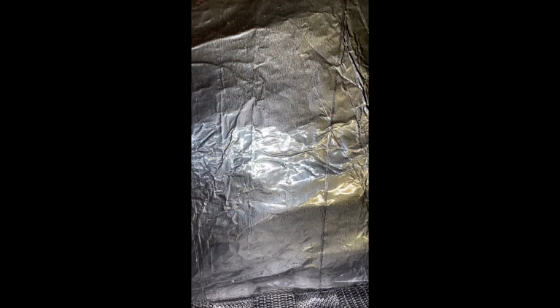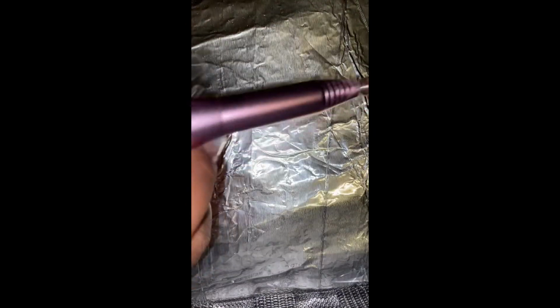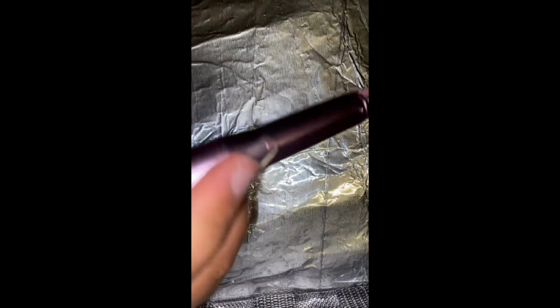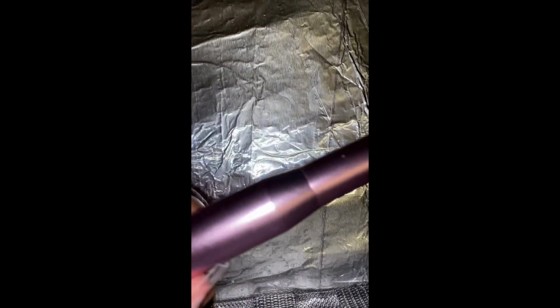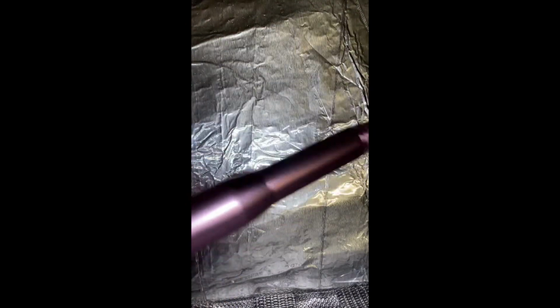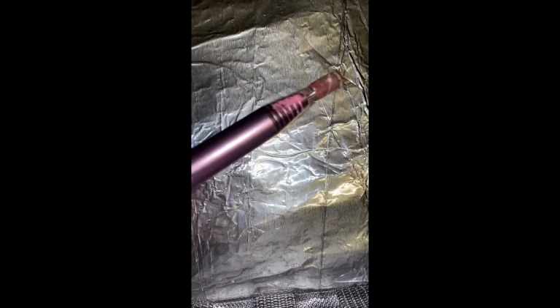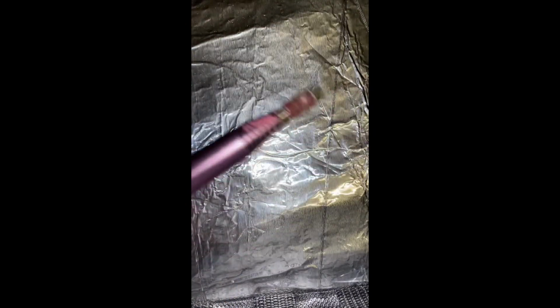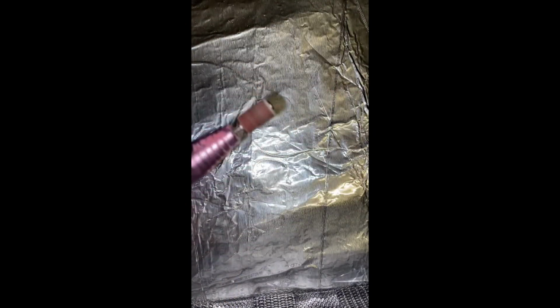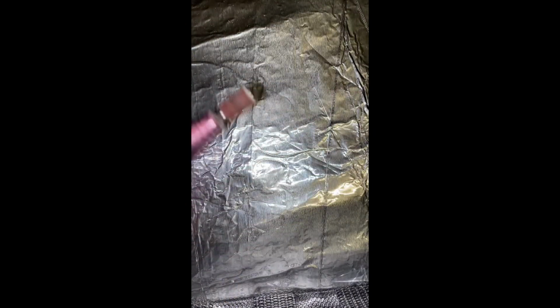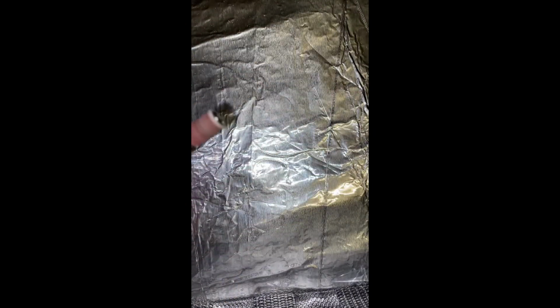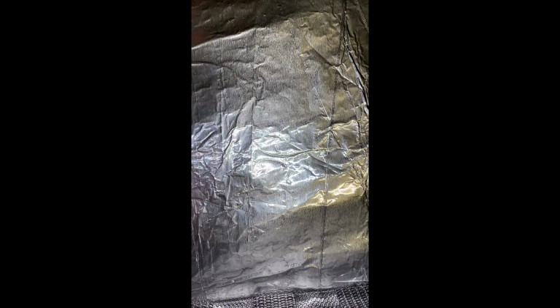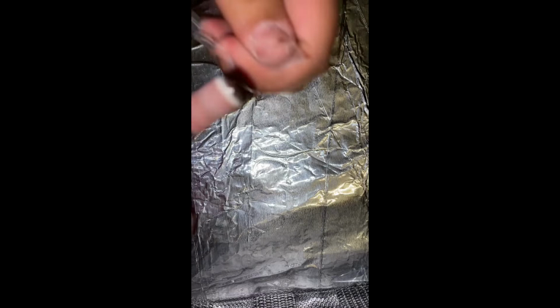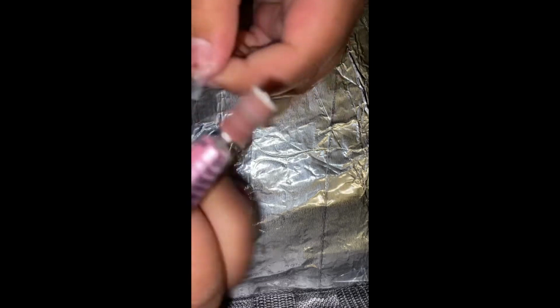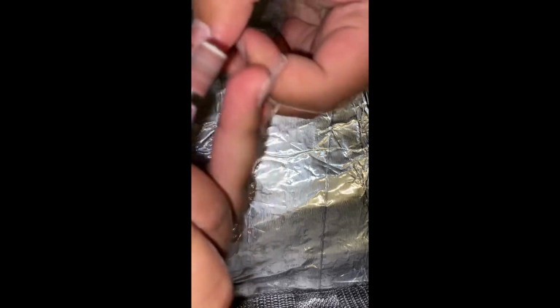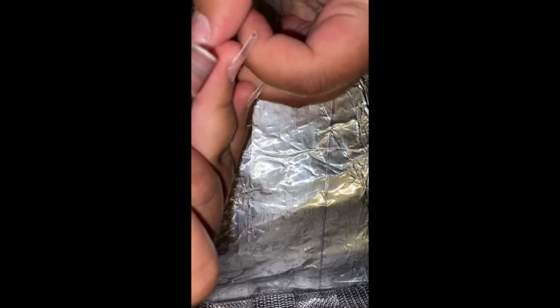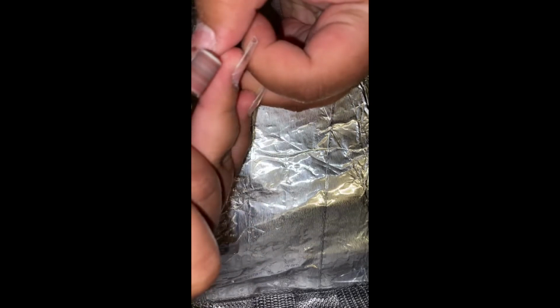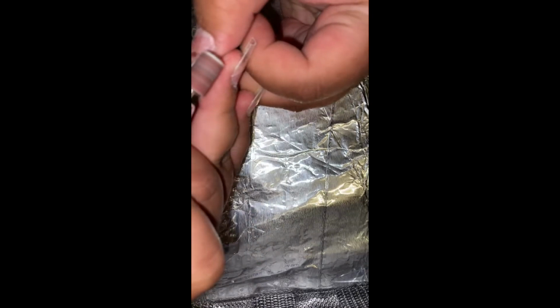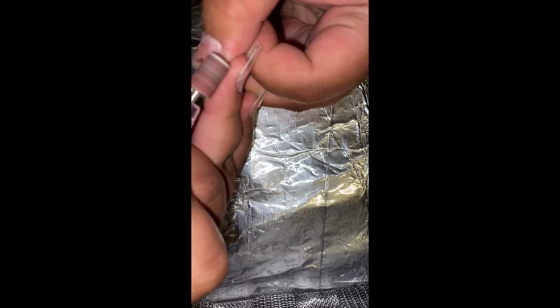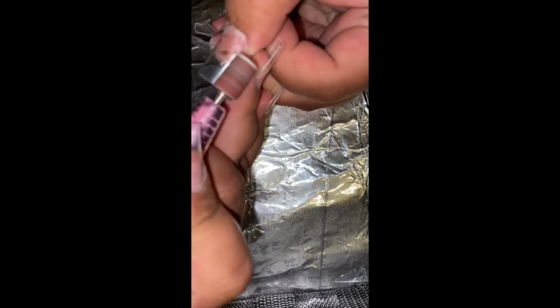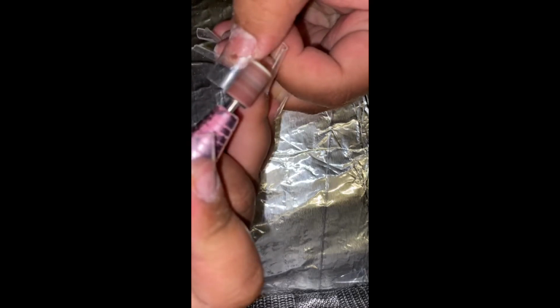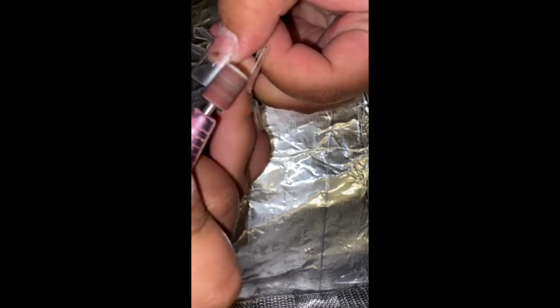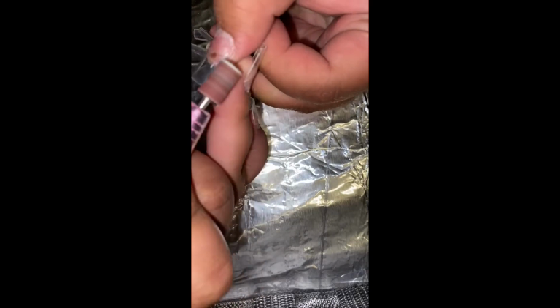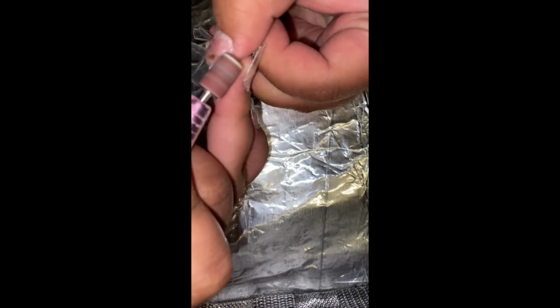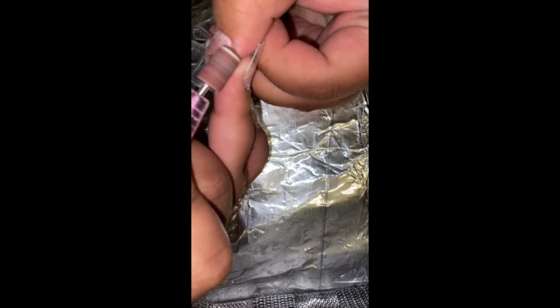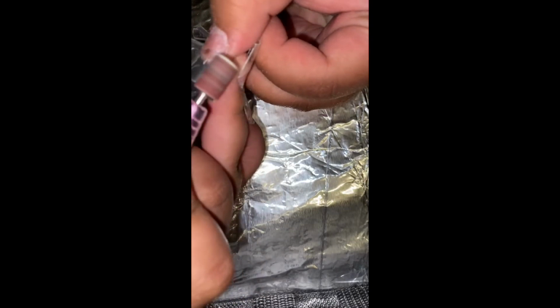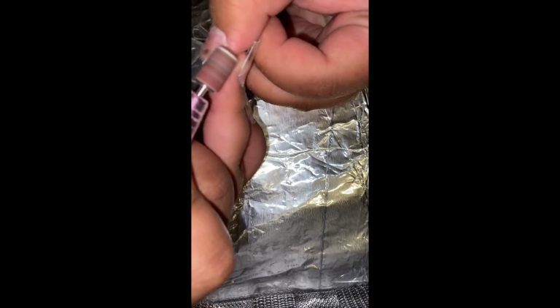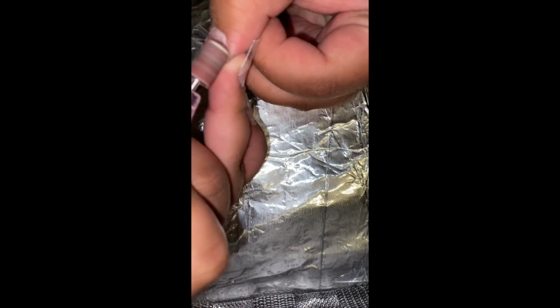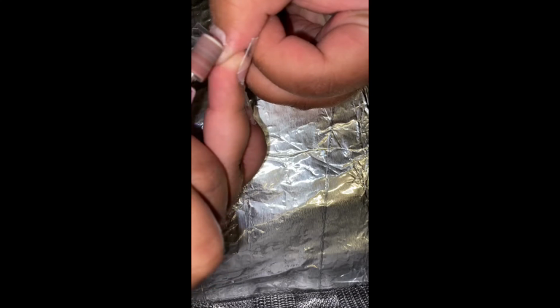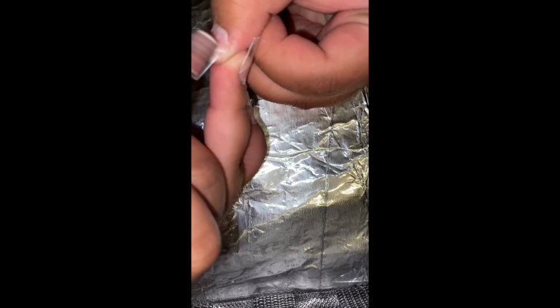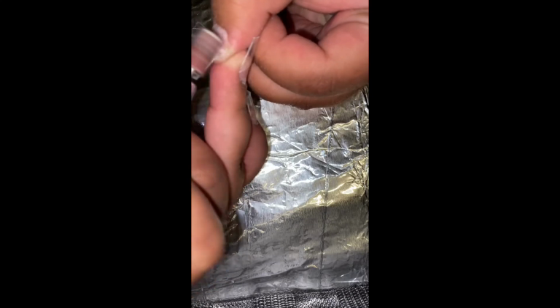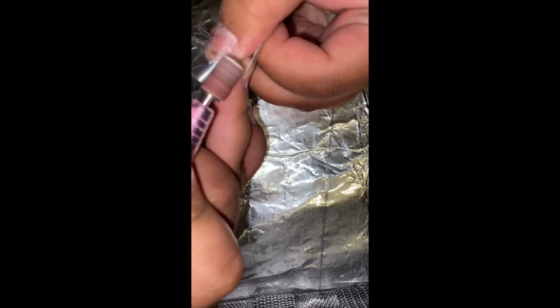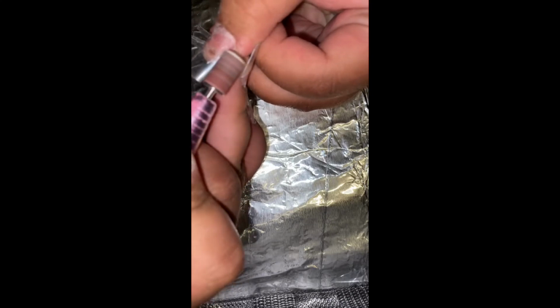Next I'm just going in with my nail drill and I'm going to be blending the nail tip with my natural nail a little bit, just so that everything looks smoother.